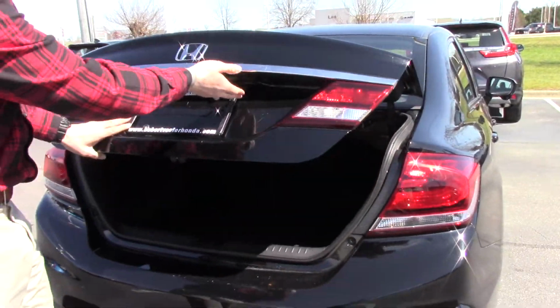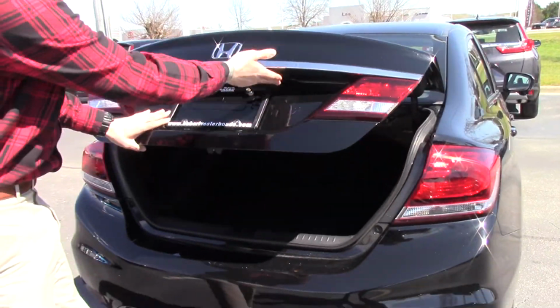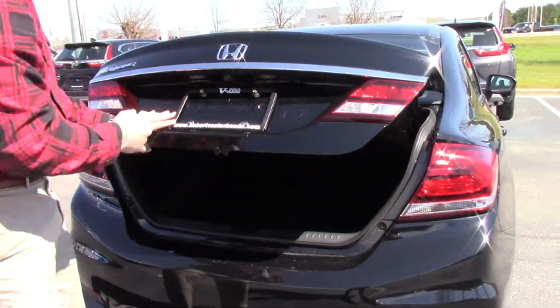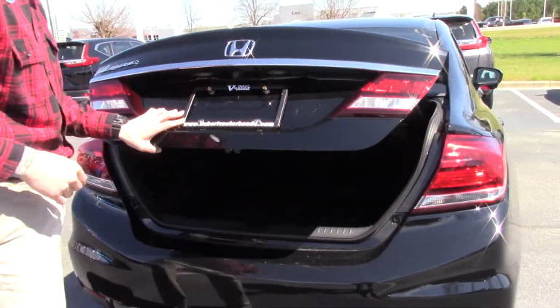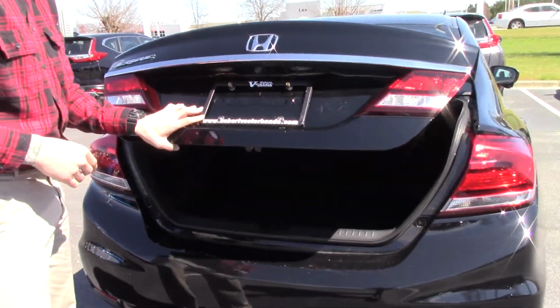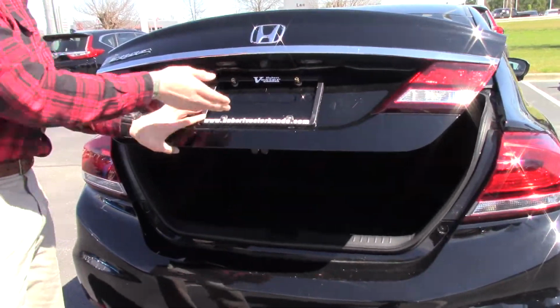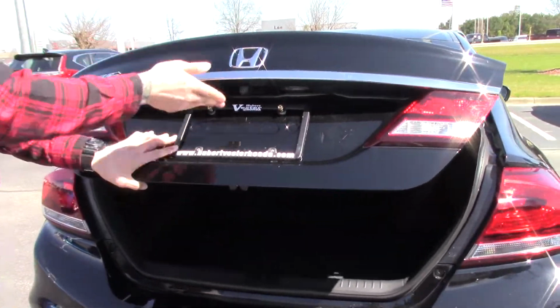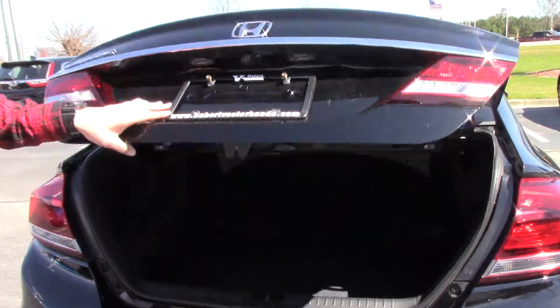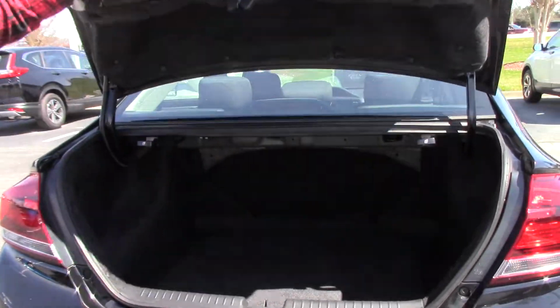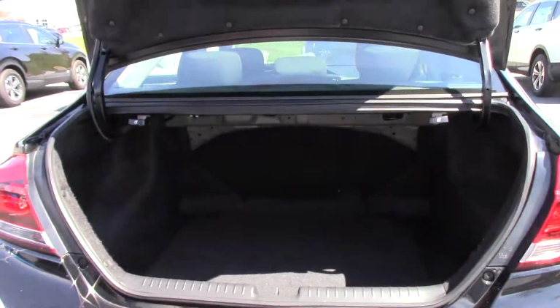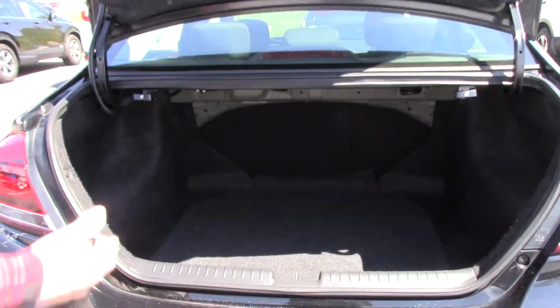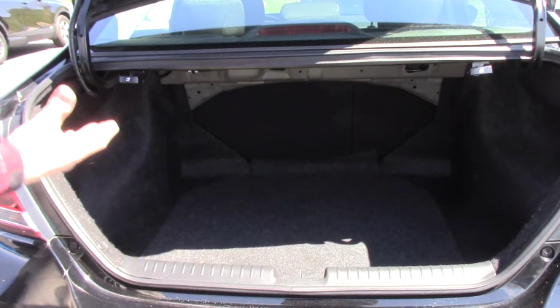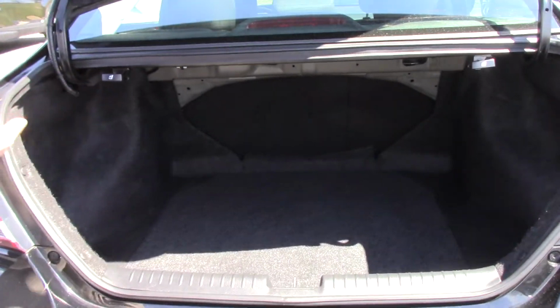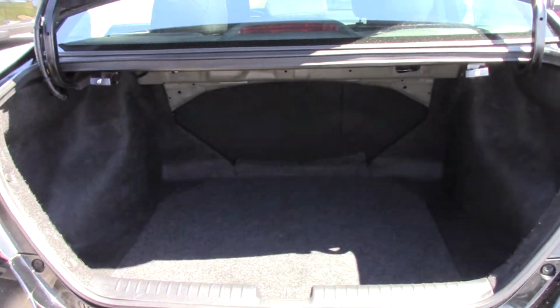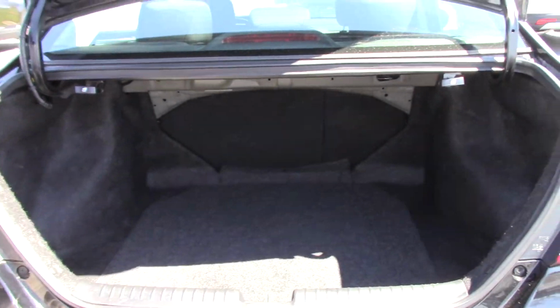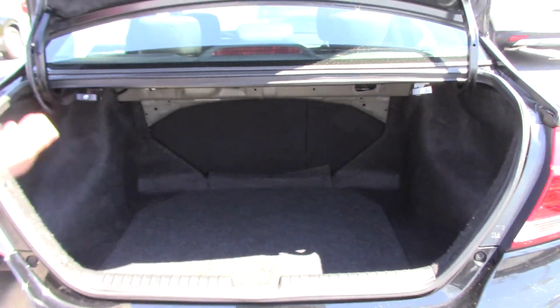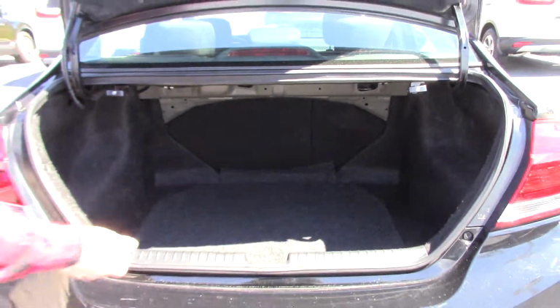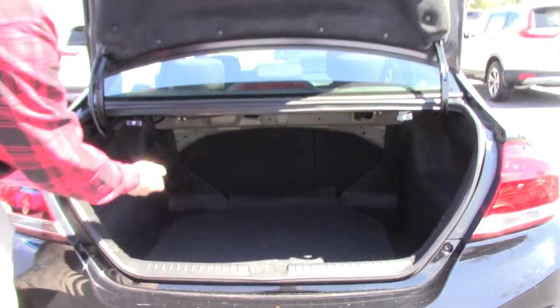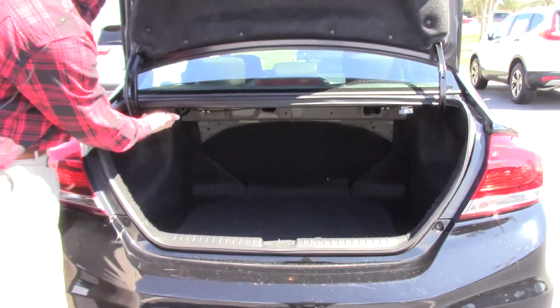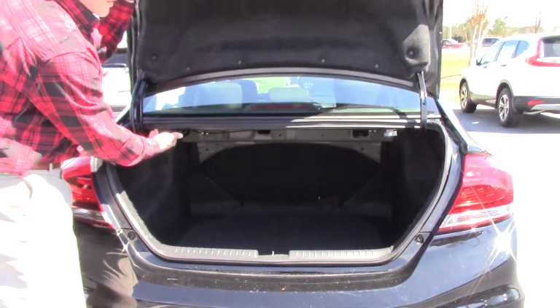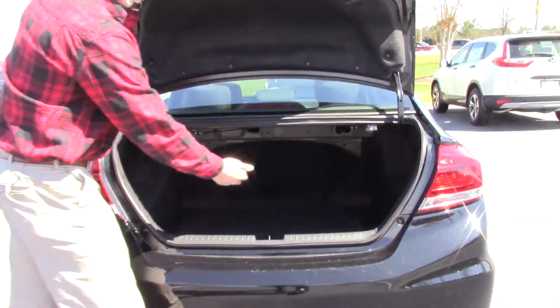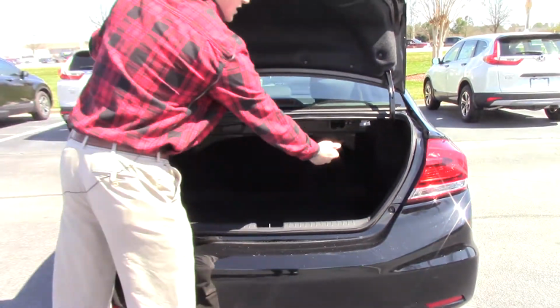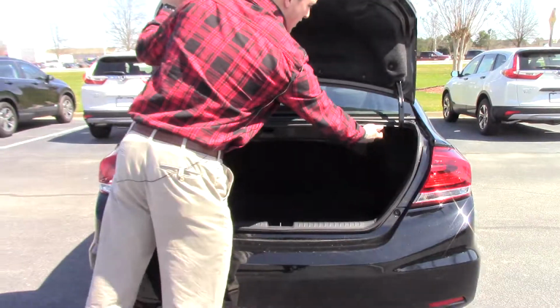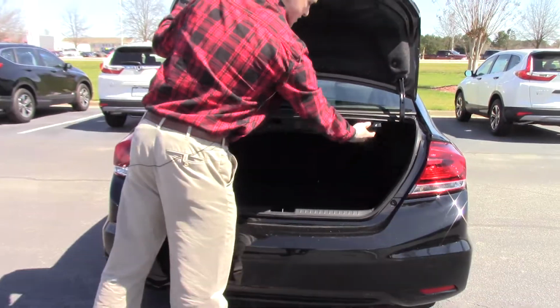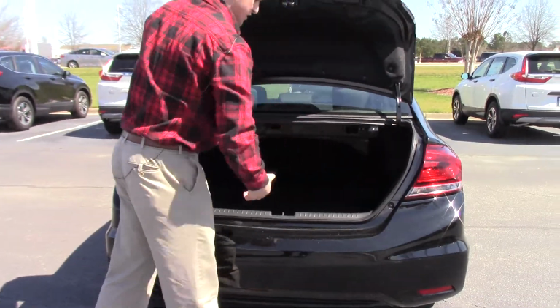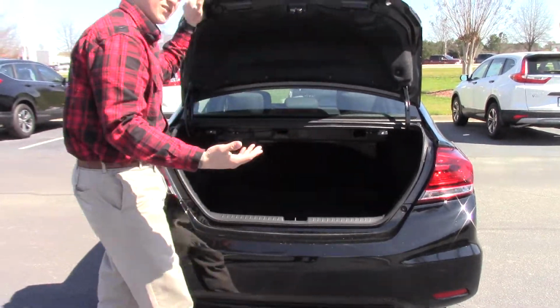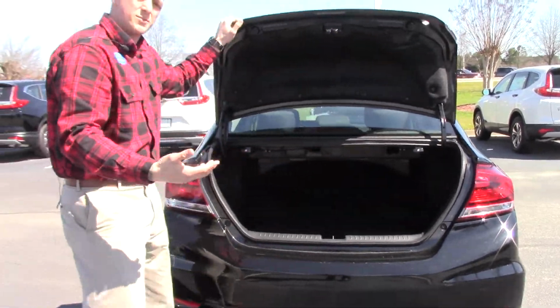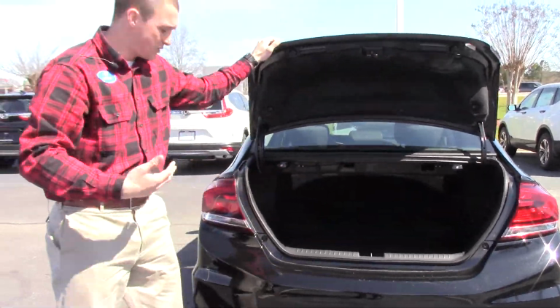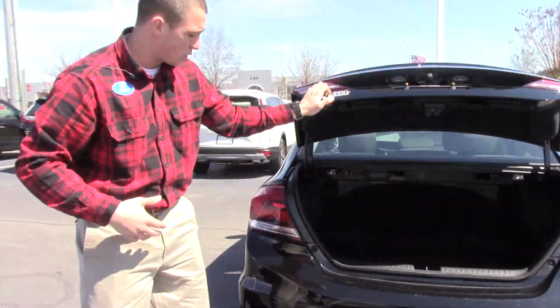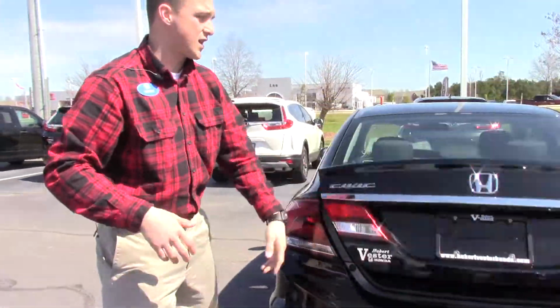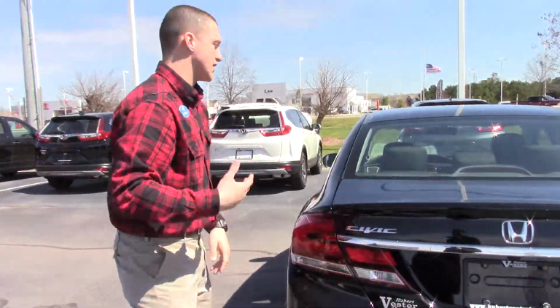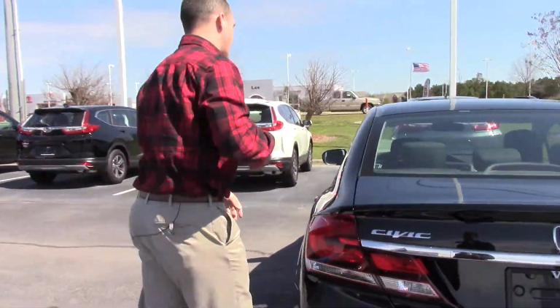There's a one-touch entry button. Back-up camera on there, and a very spacious trunk for this compact car. This right here is for the 60-40 split — you just pull those handles and let it drop.